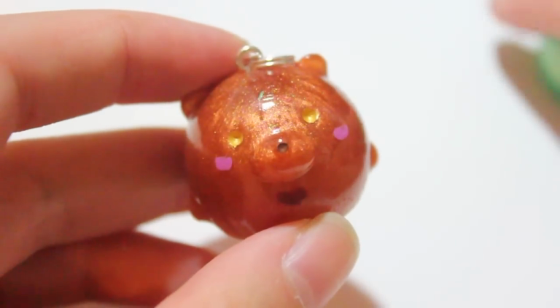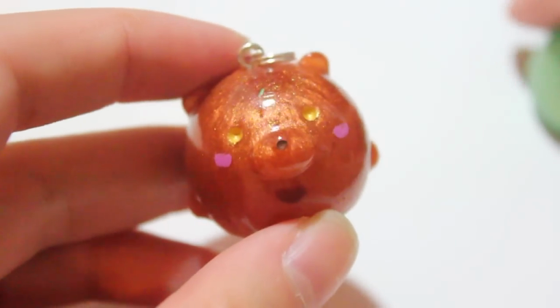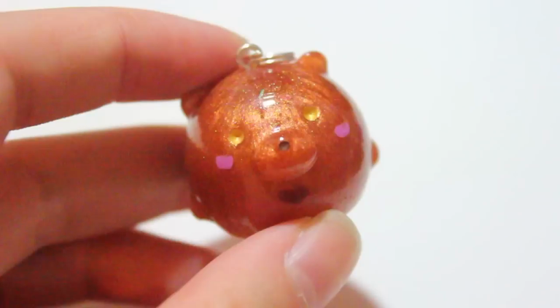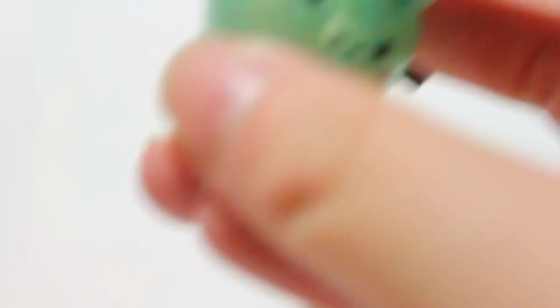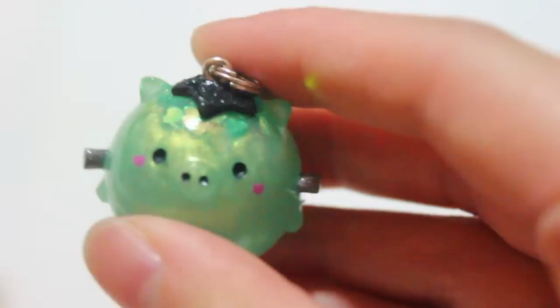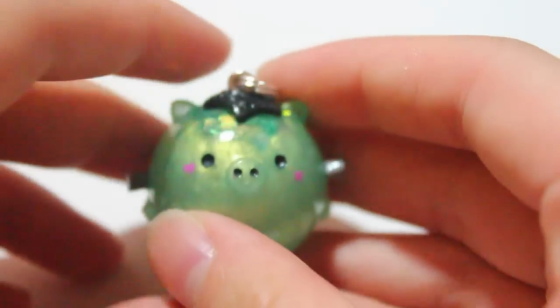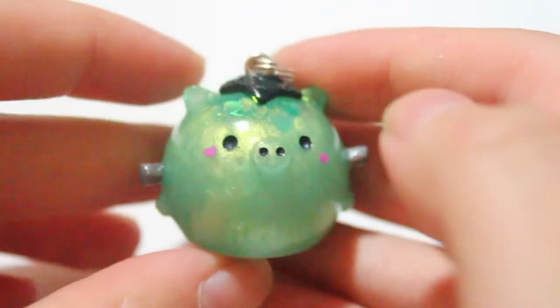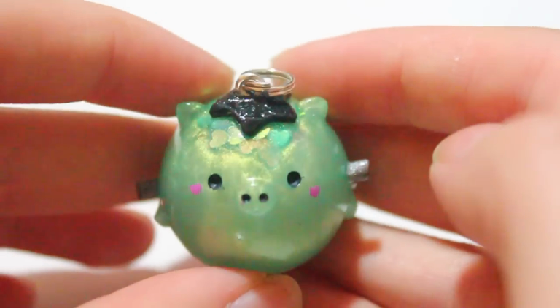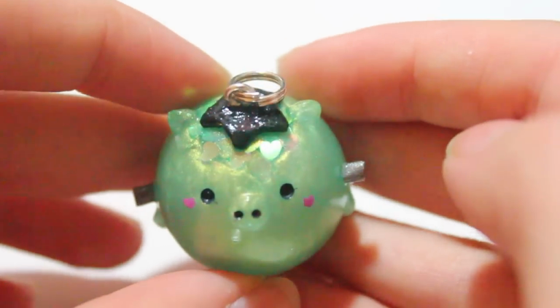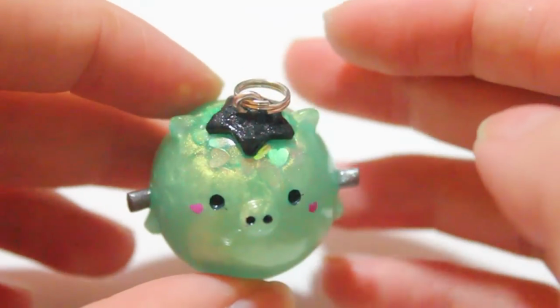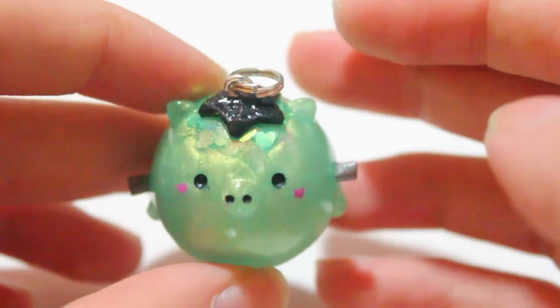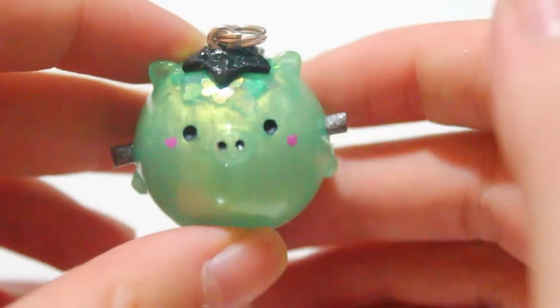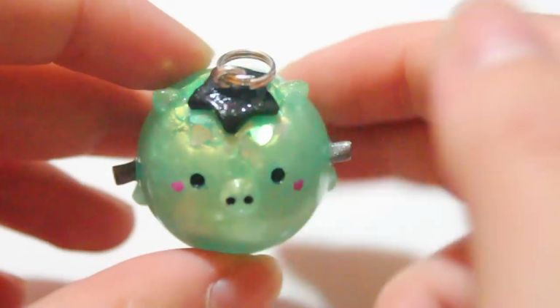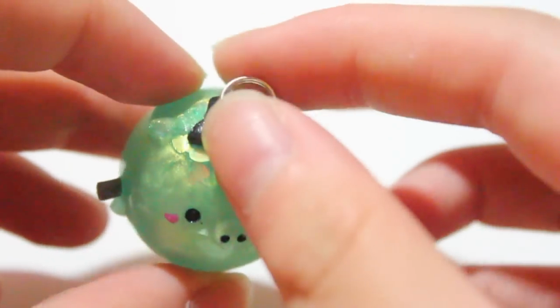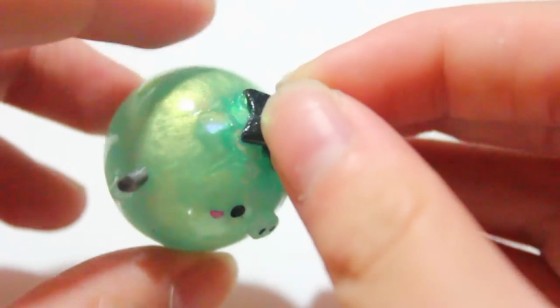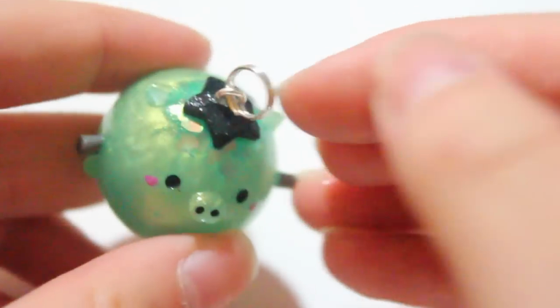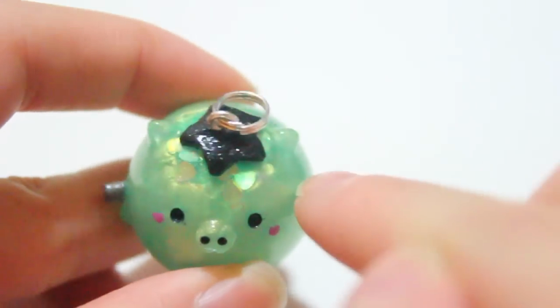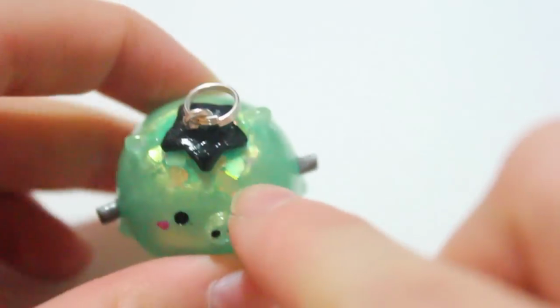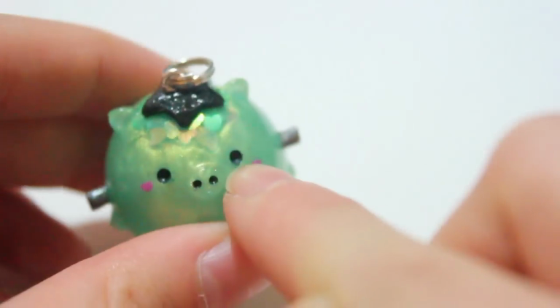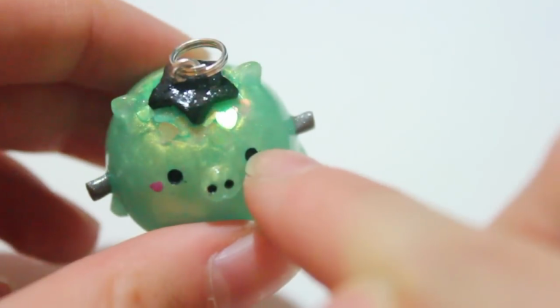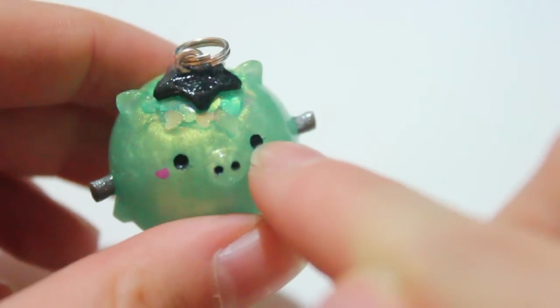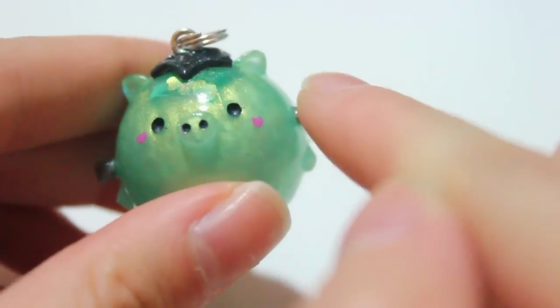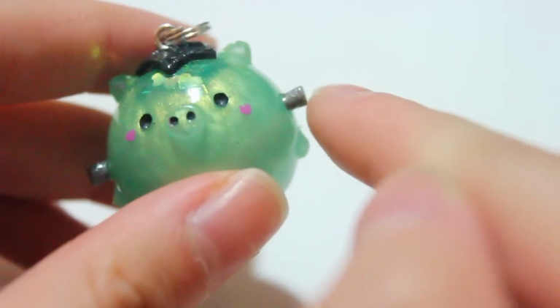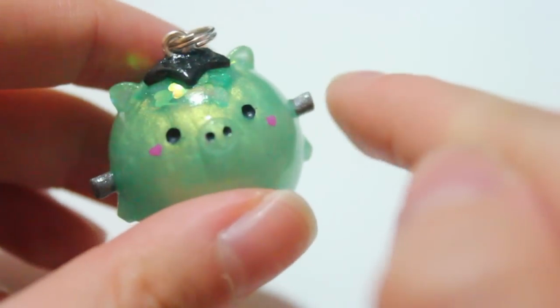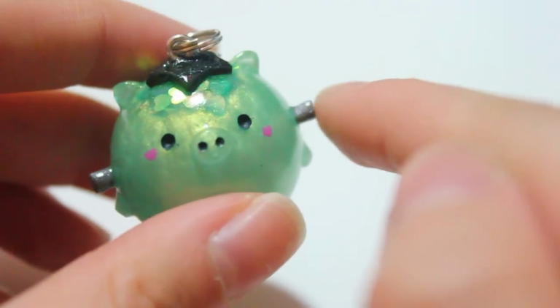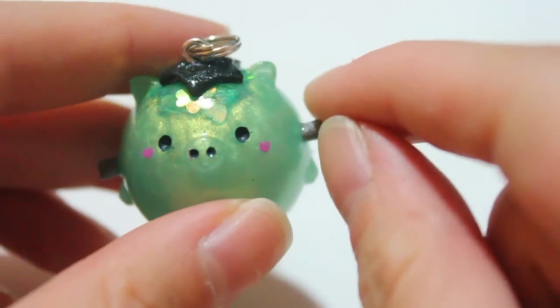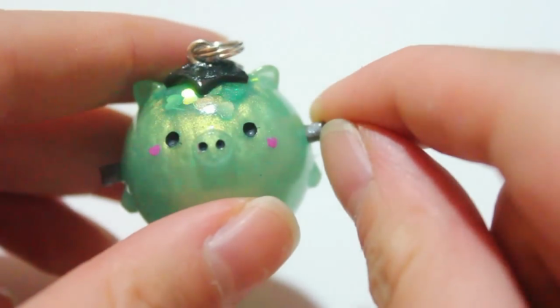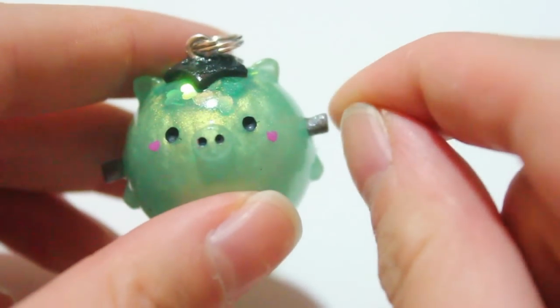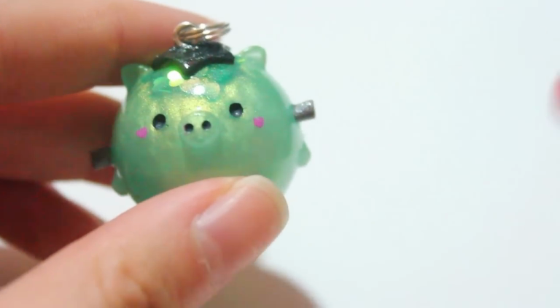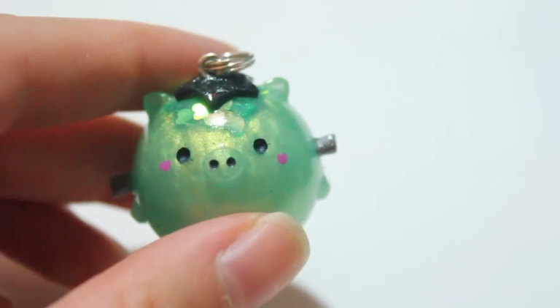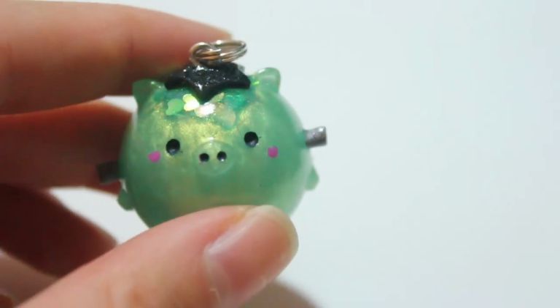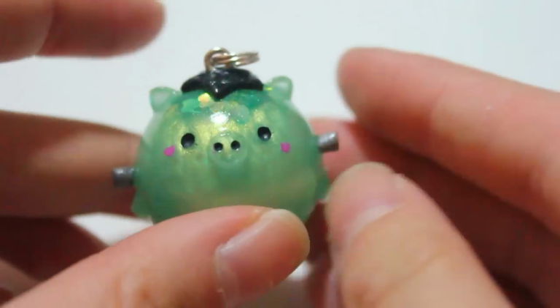Then I have this Frankenporgy — or Frankenstein Porgy — and there are some green hearts on top which I thought was really cool. And then you have the little antennas, or like the things that are on his neck.